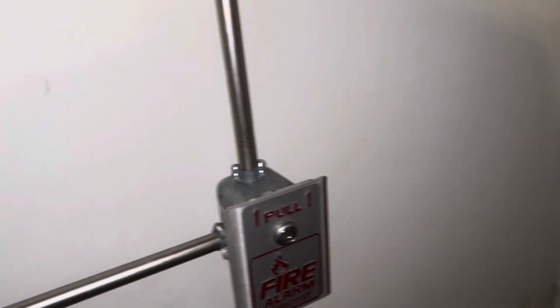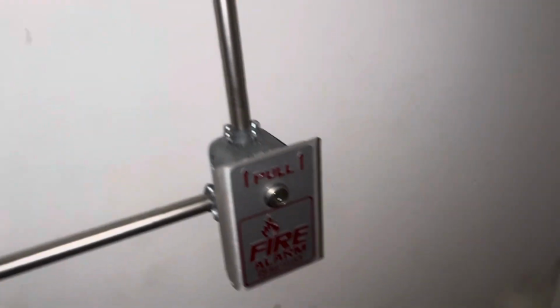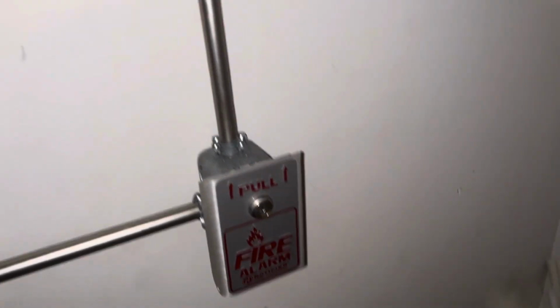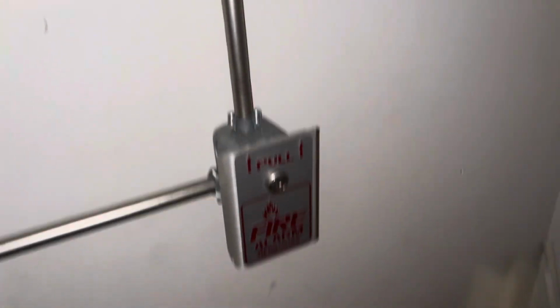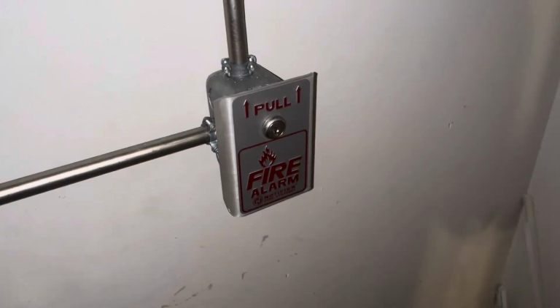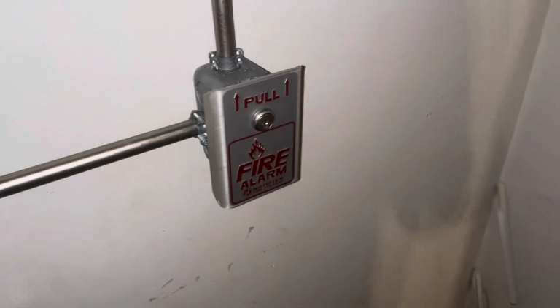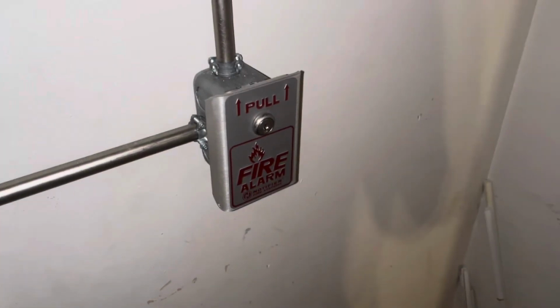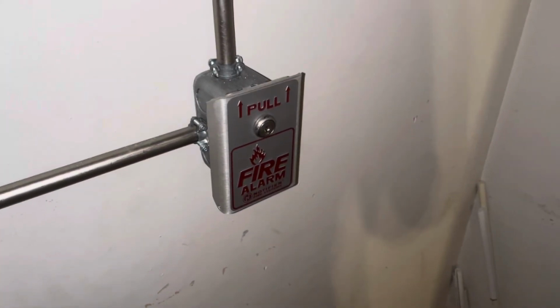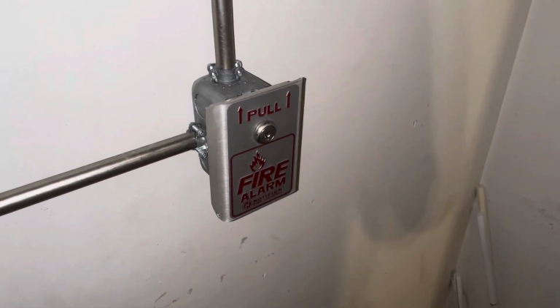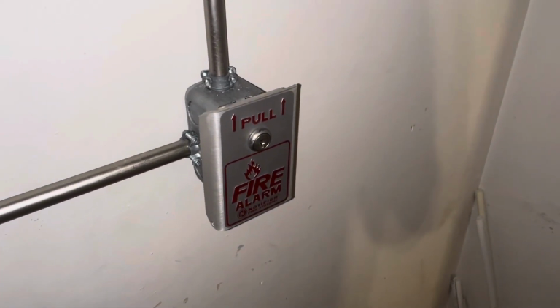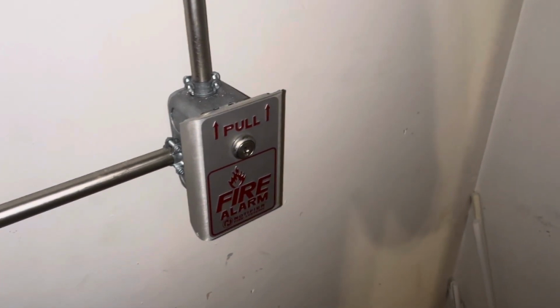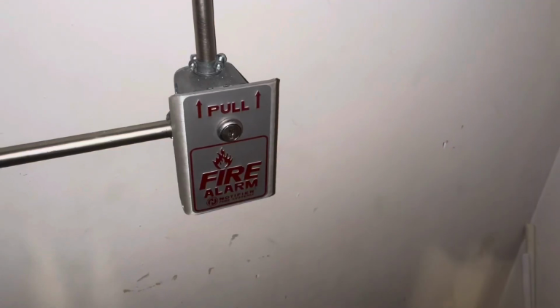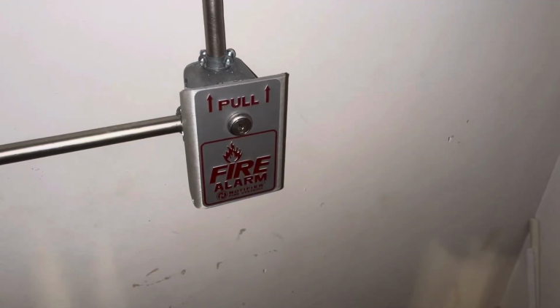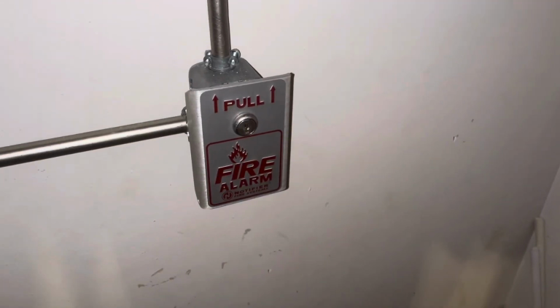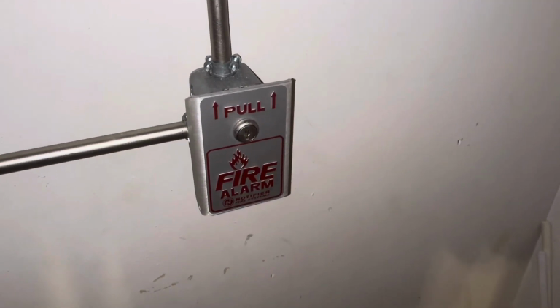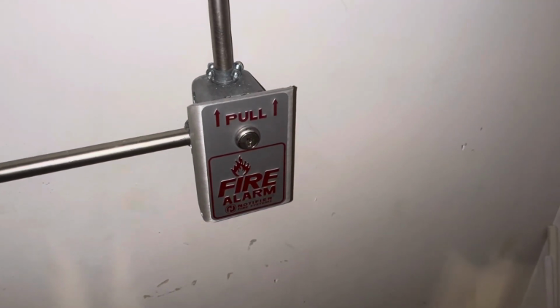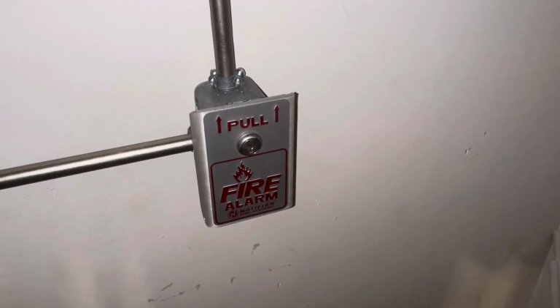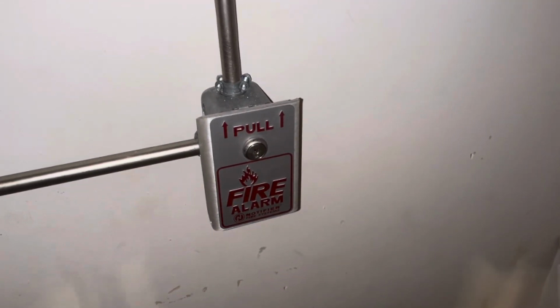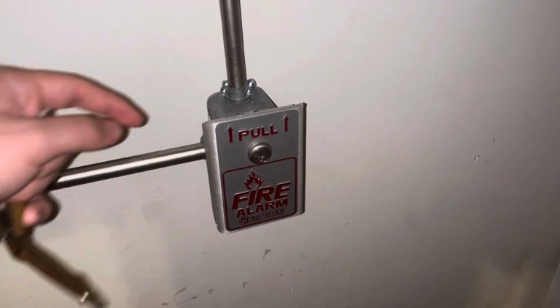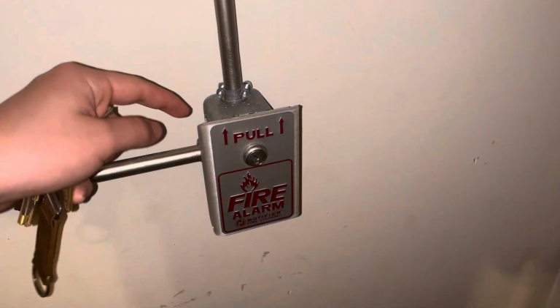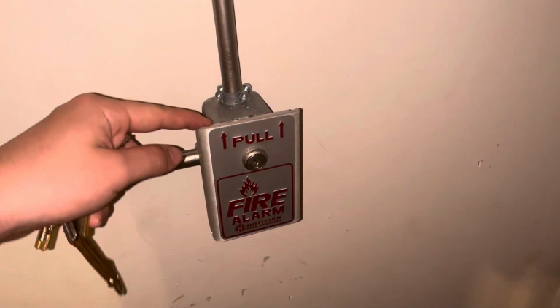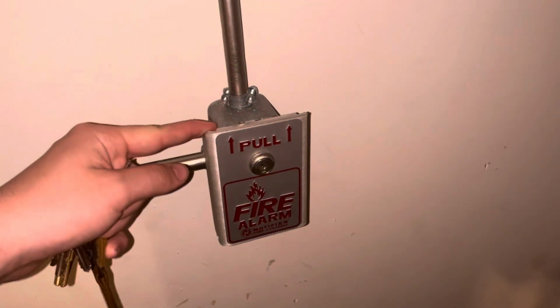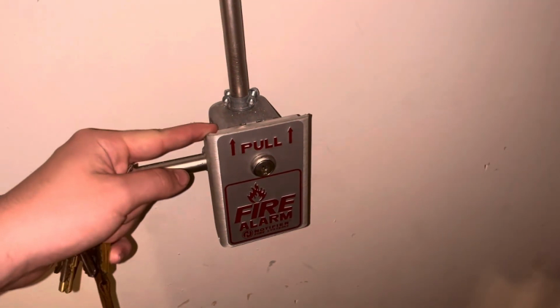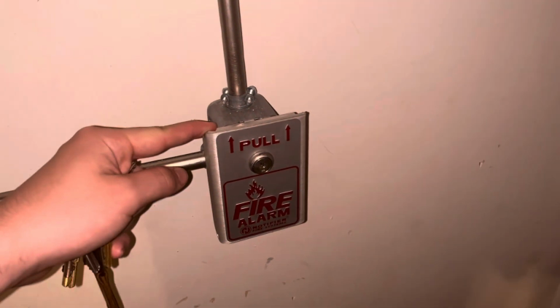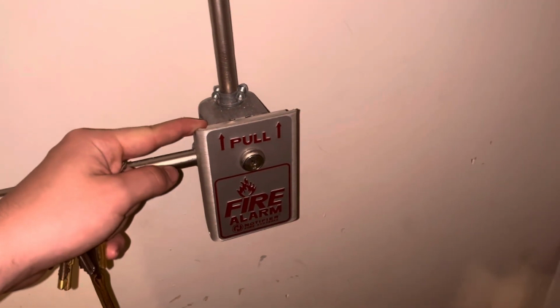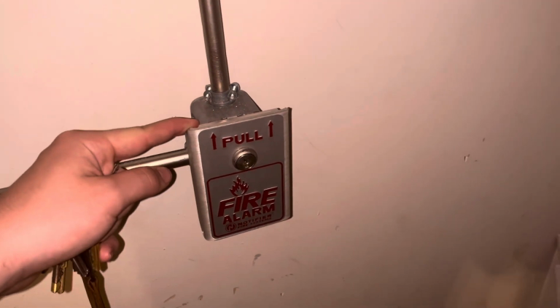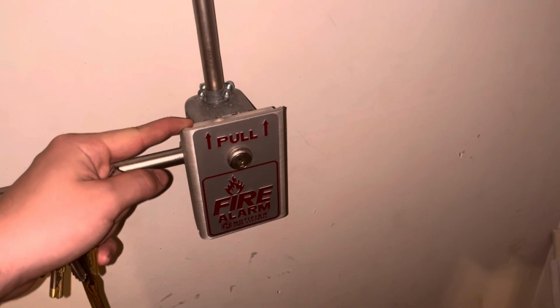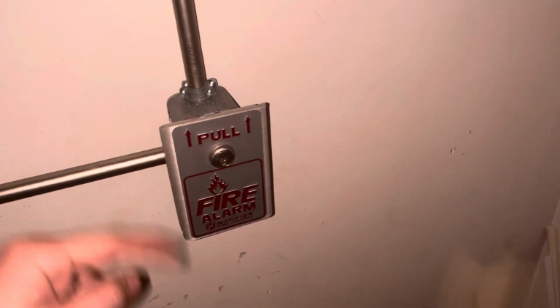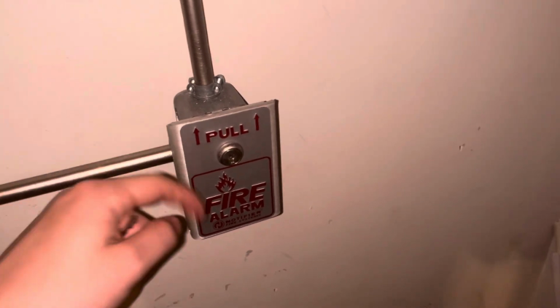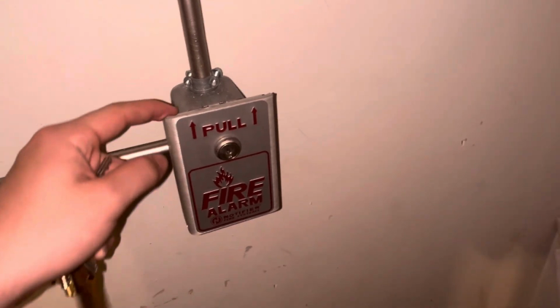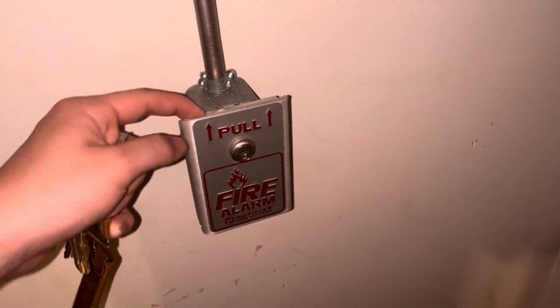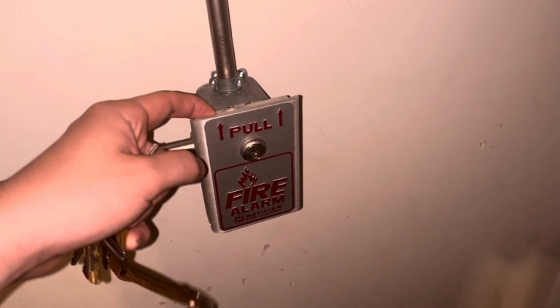Without further ado, let's get right into the test. I'm going to start off by pulling the Notifier BNG-1. Three, two, one — oh my gosh, it activated!